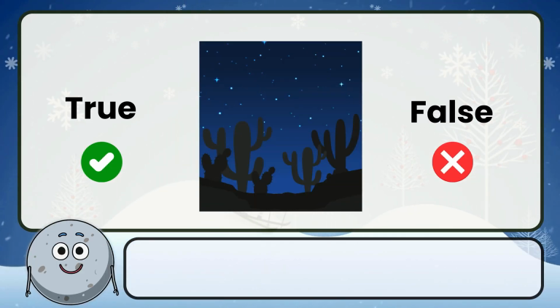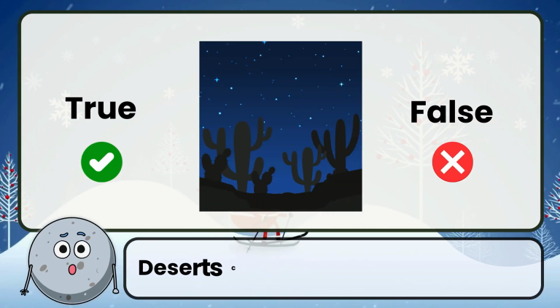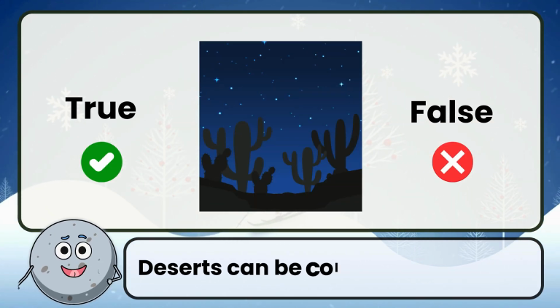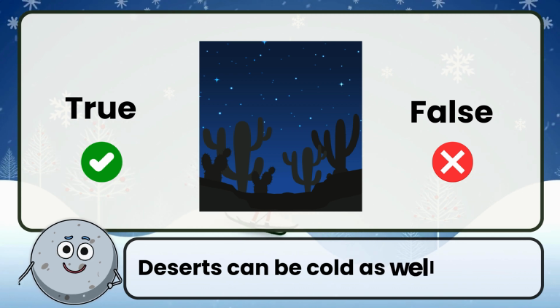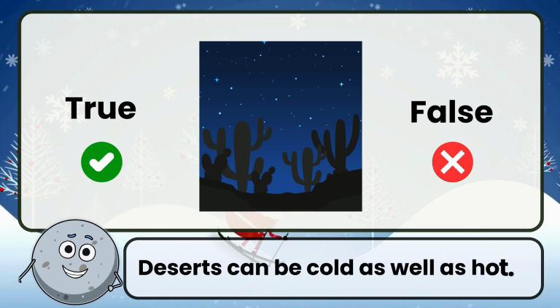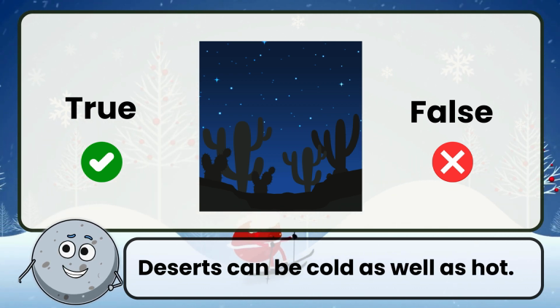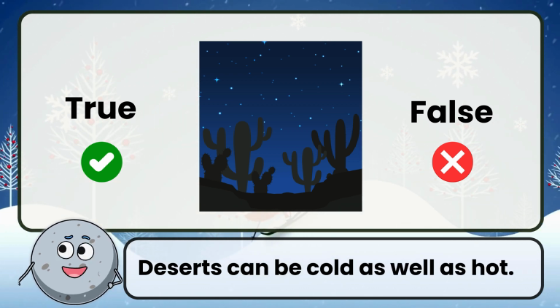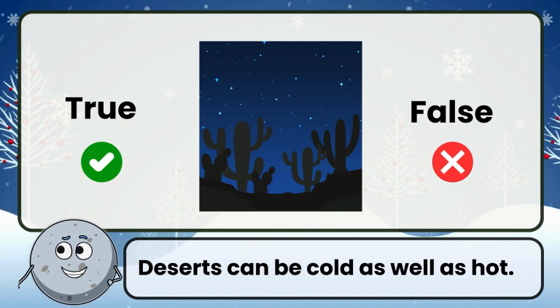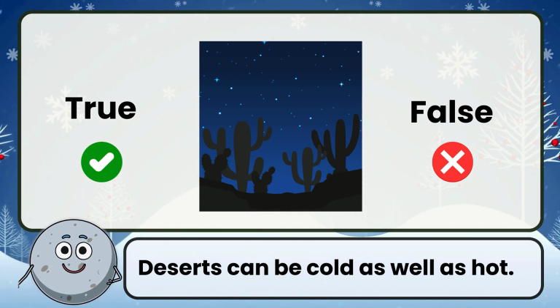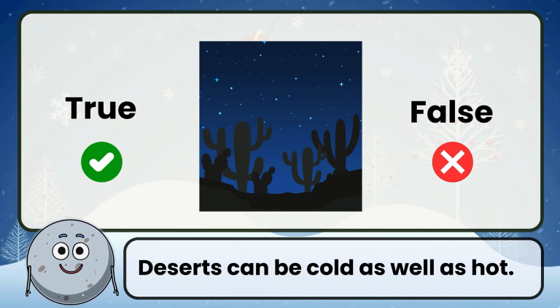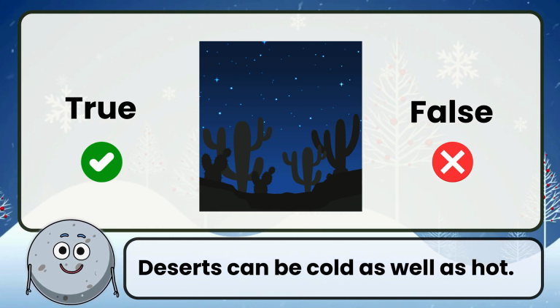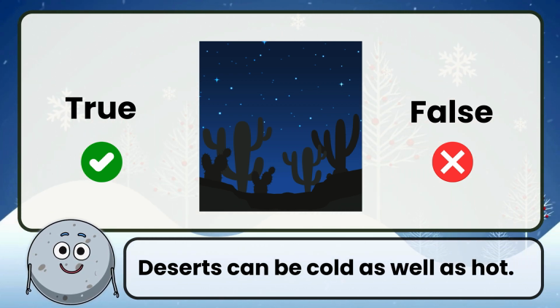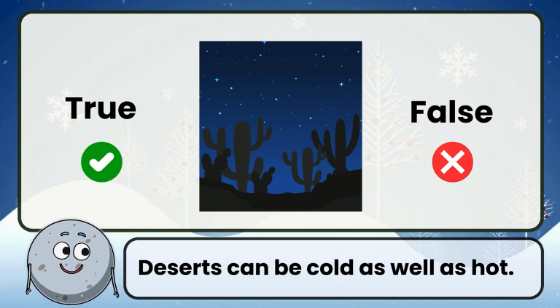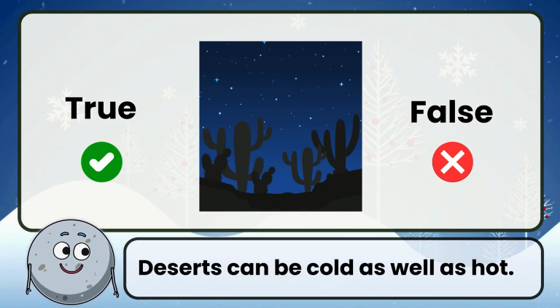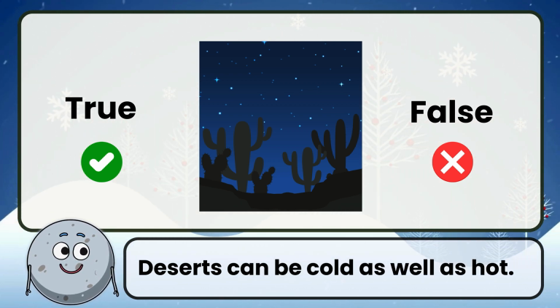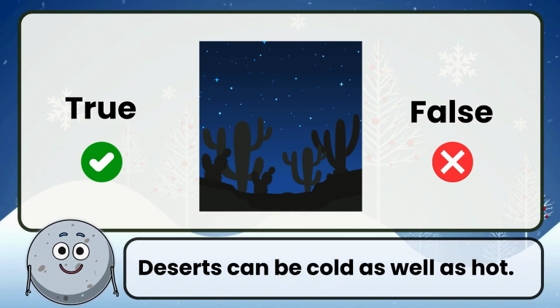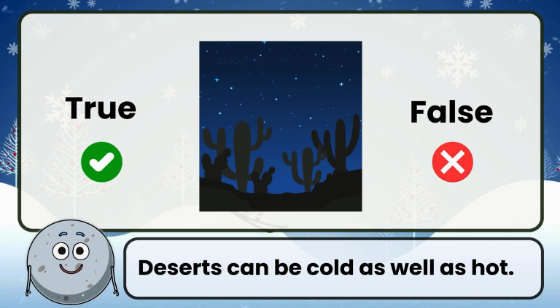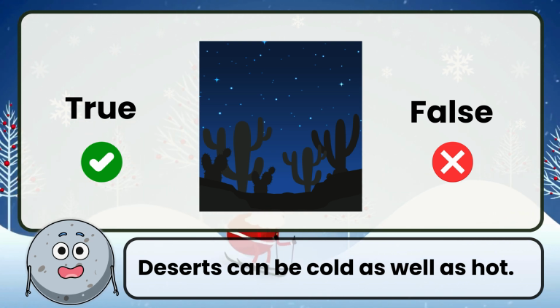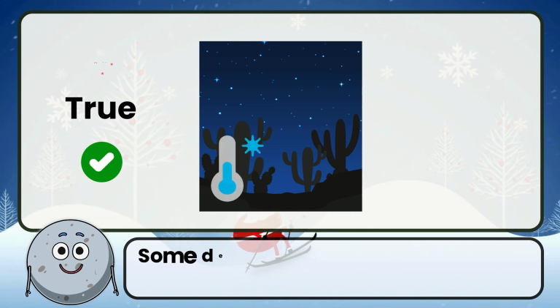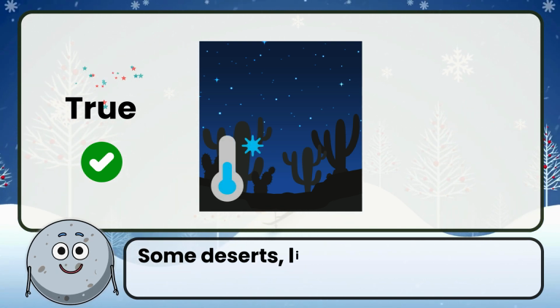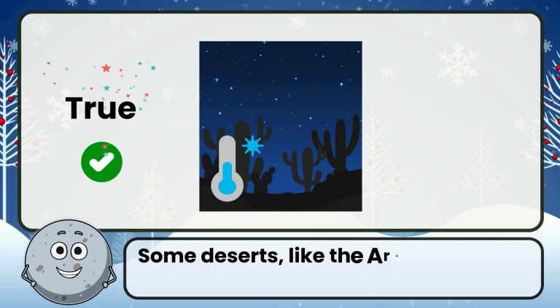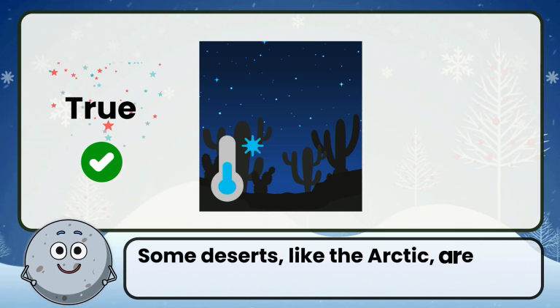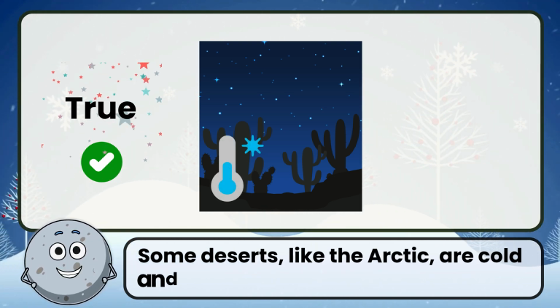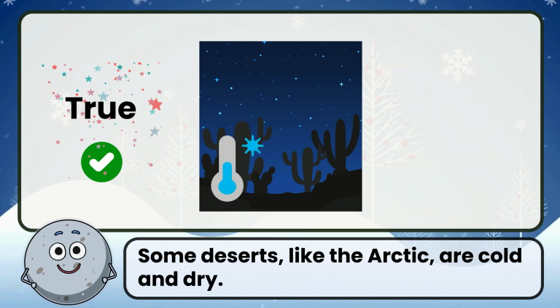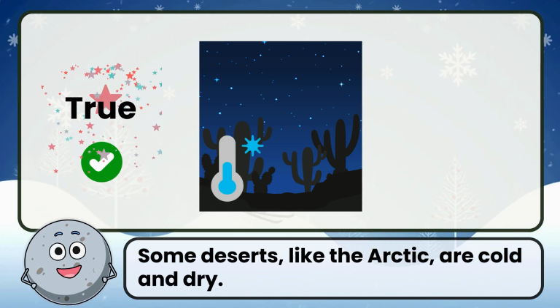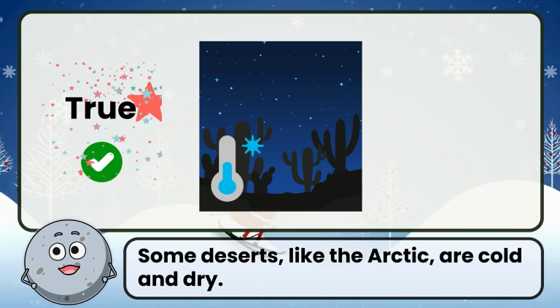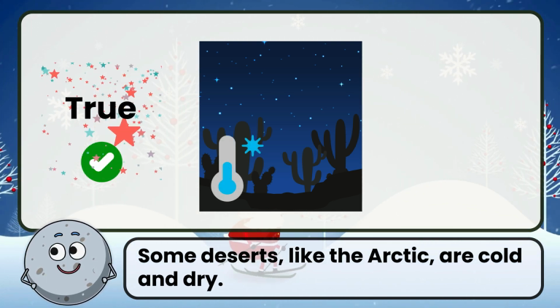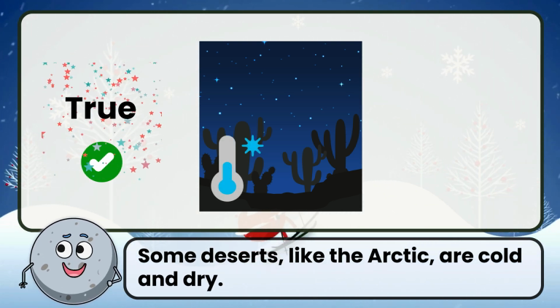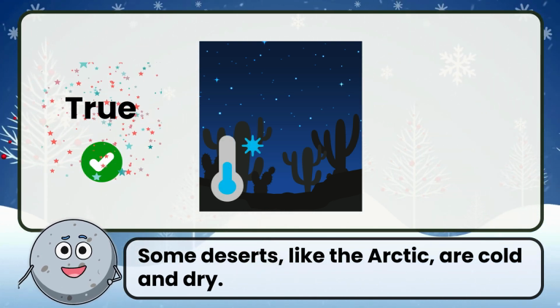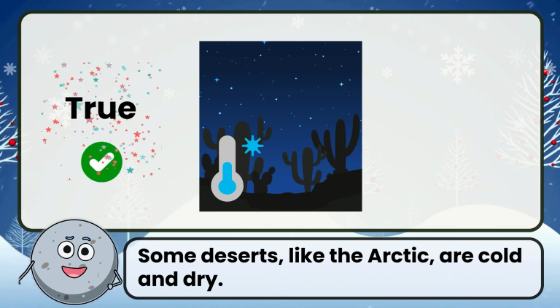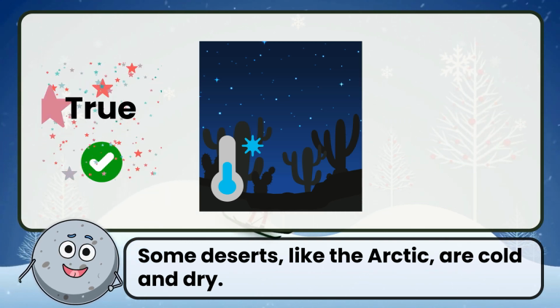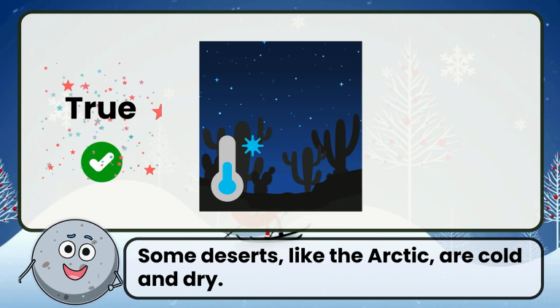True or false: deserts can be cold as well as hot. Correct. That's true. Some deserts, like the Arctic, are cold and dry.